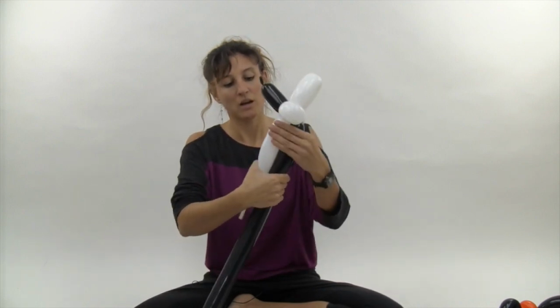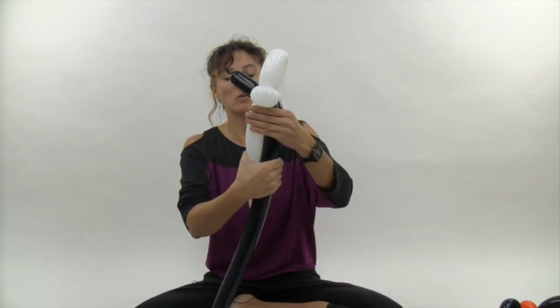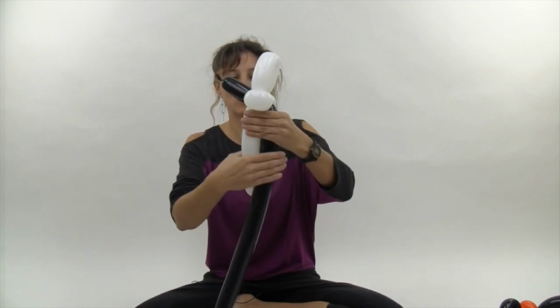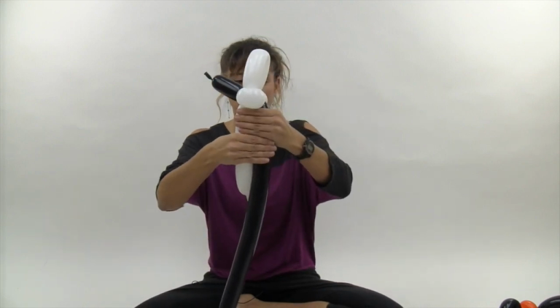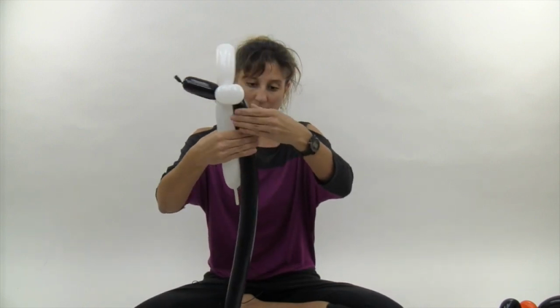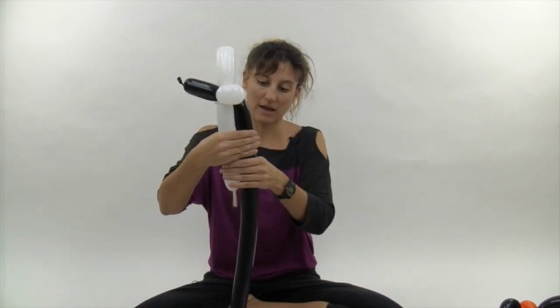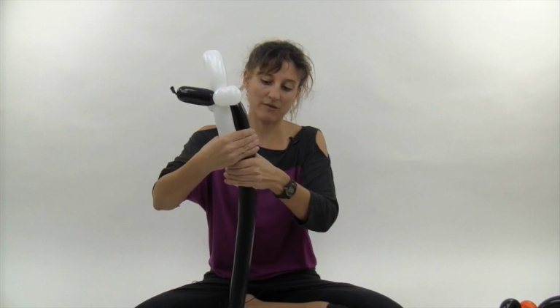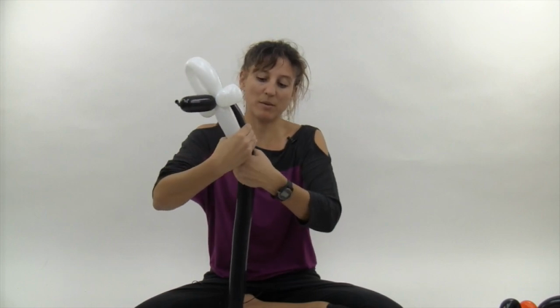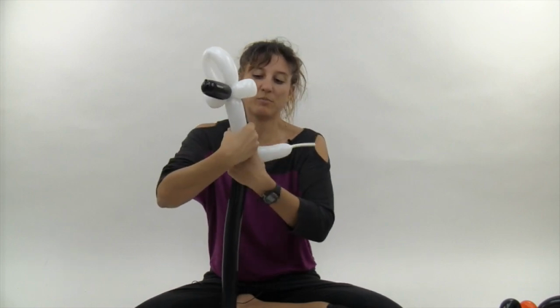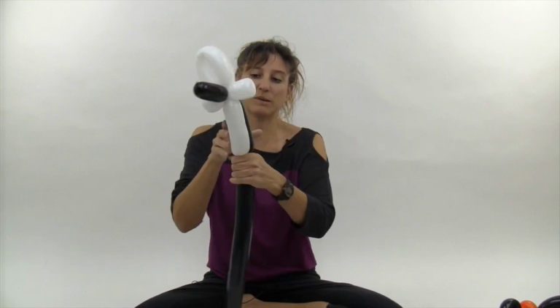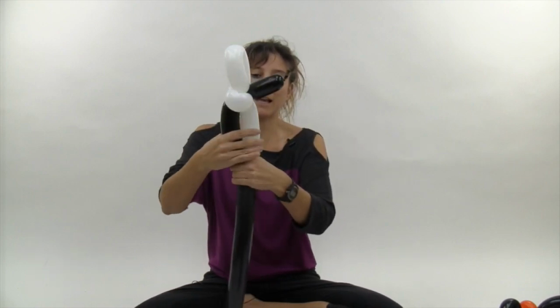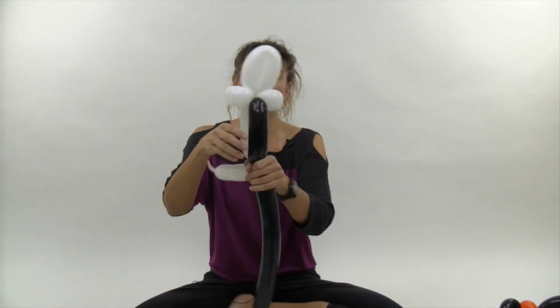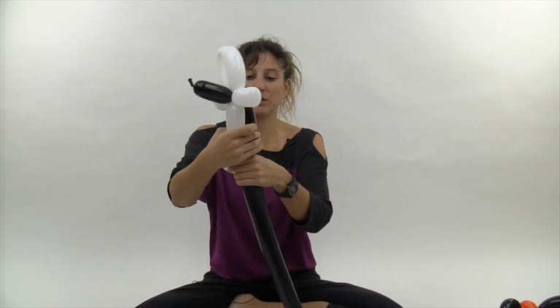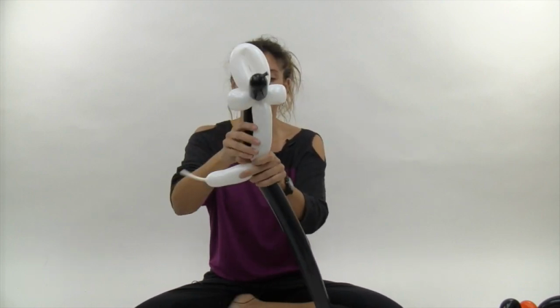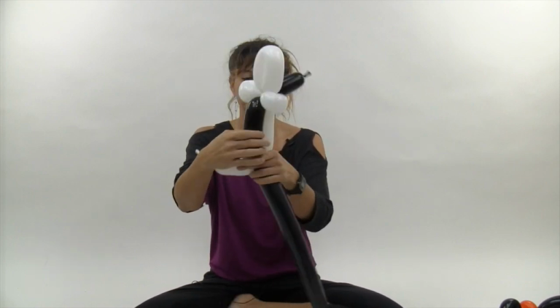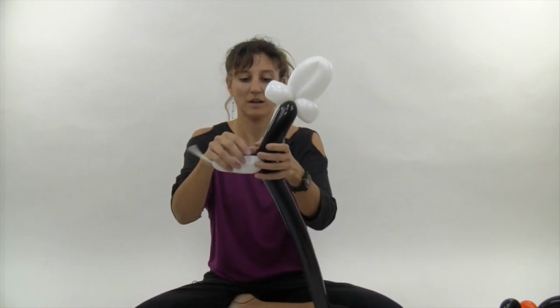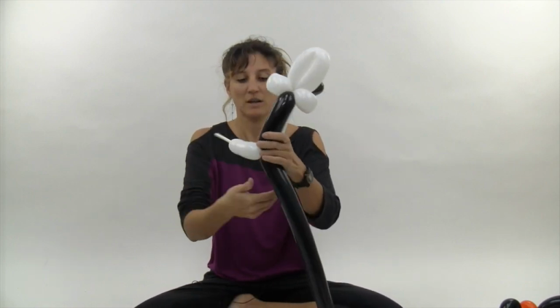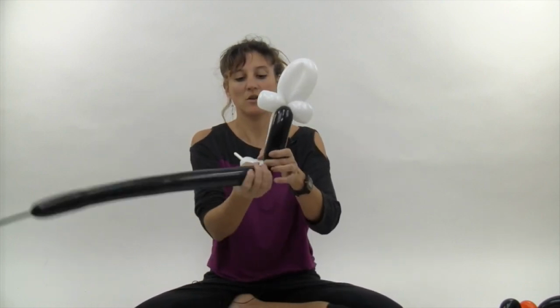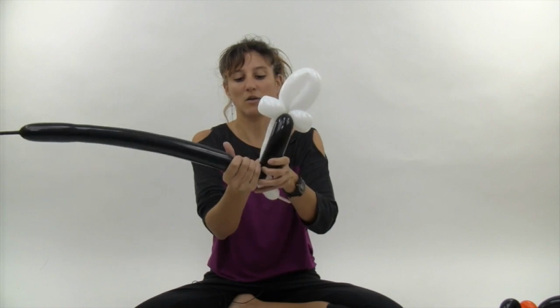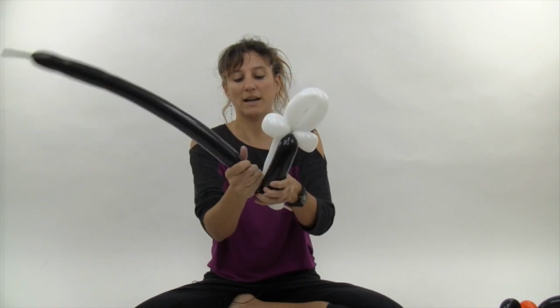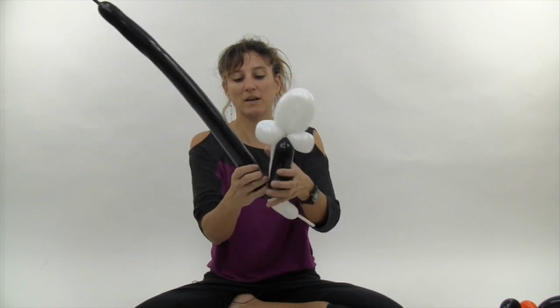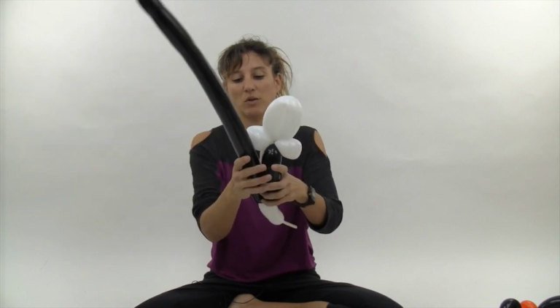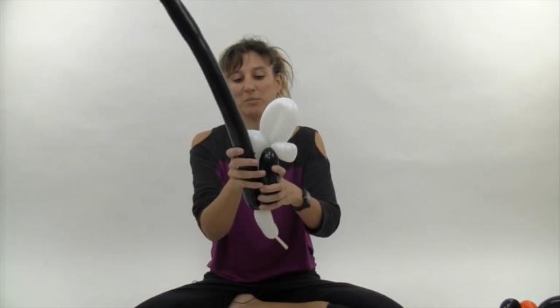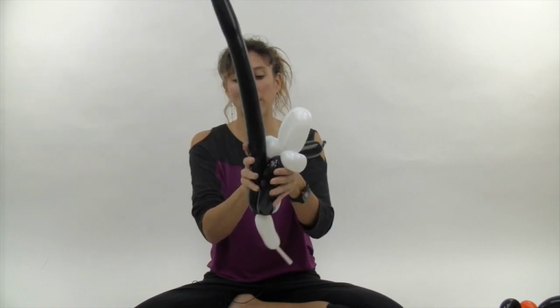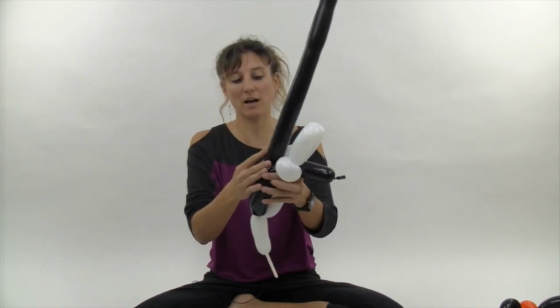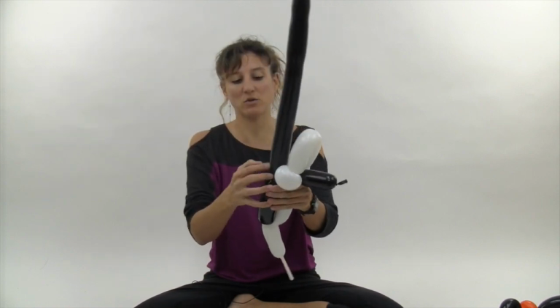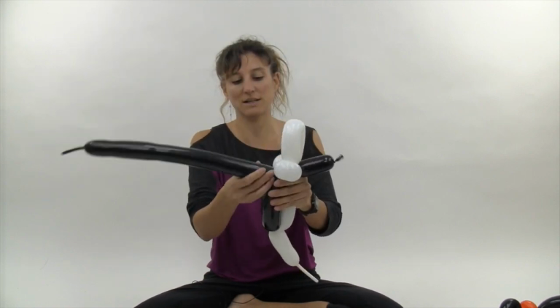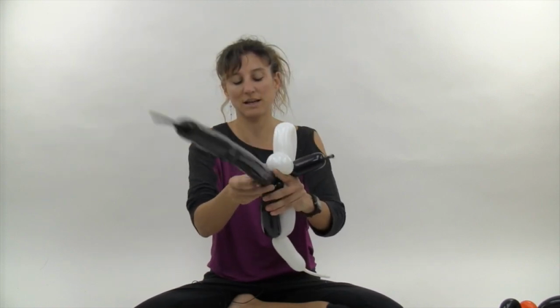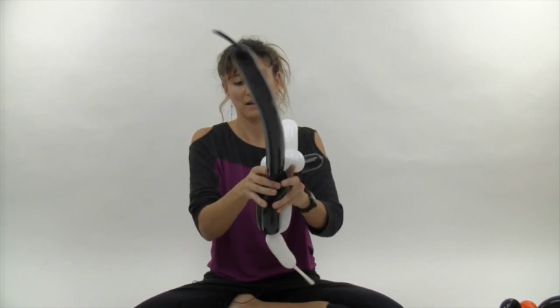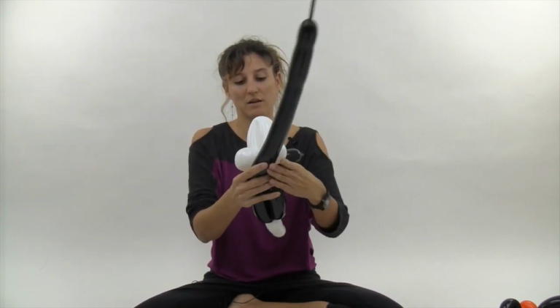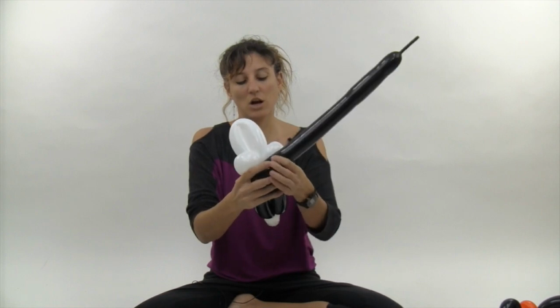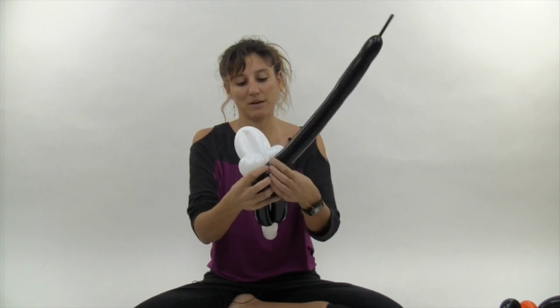Now you want to make an eight finger bubble with both the black and the white balloon. Then go ahead and pull the black balloon back up and twist it into the top here.